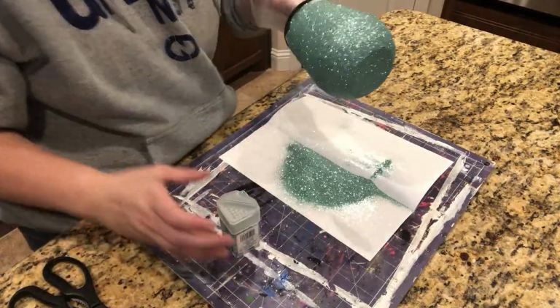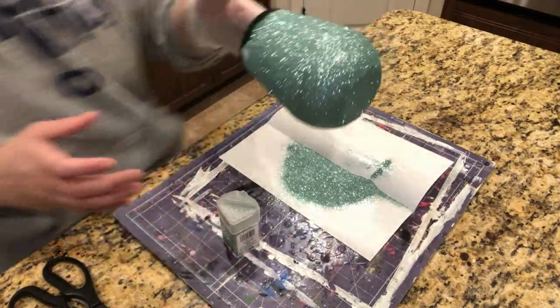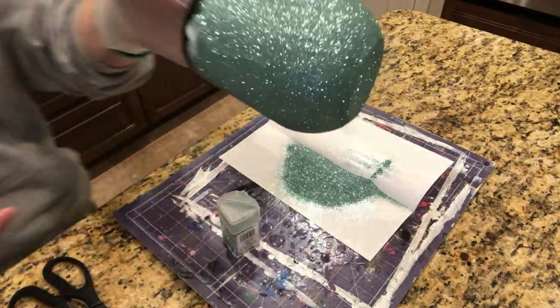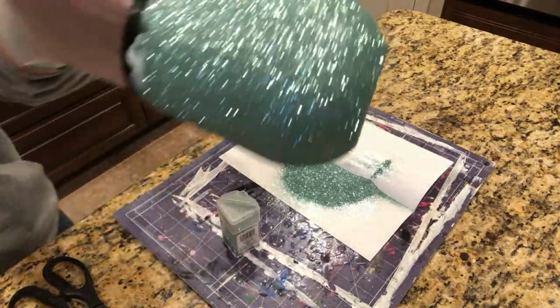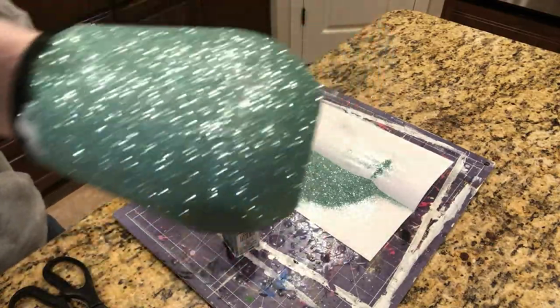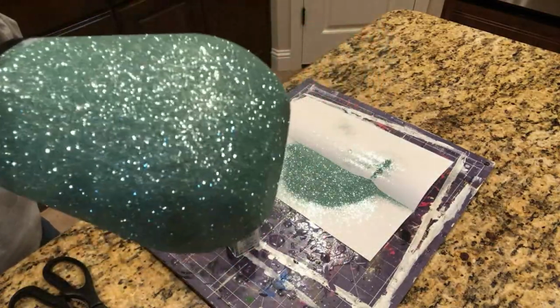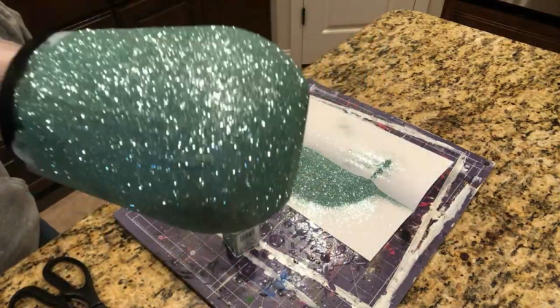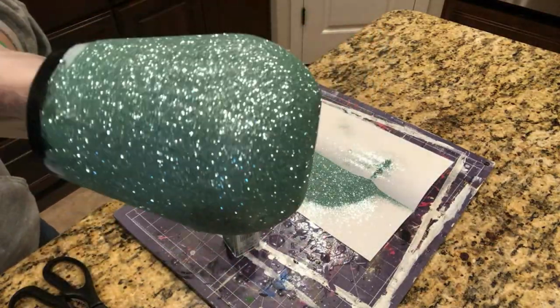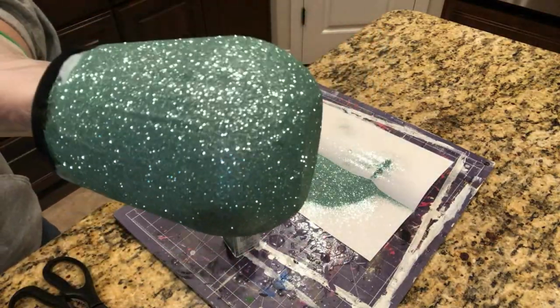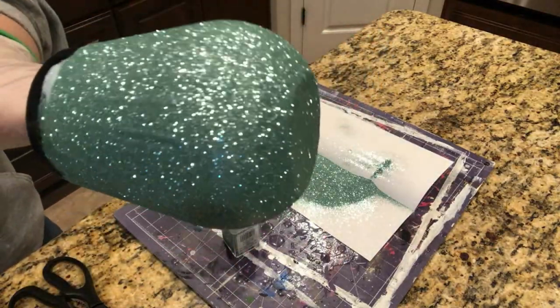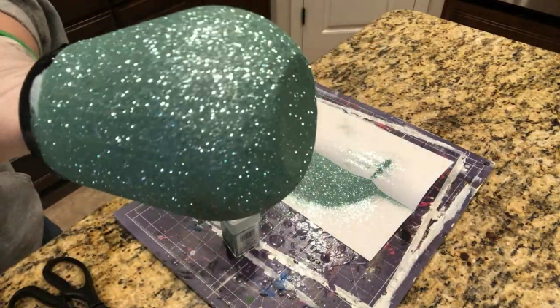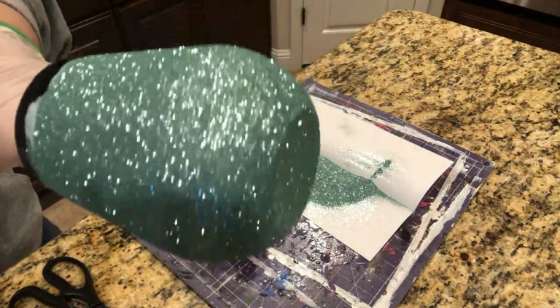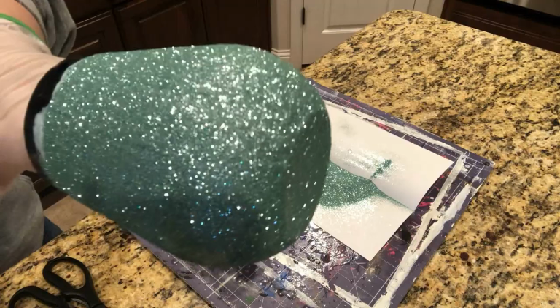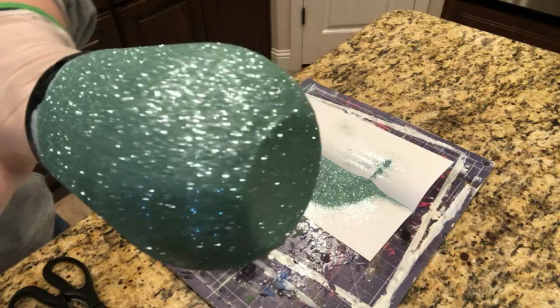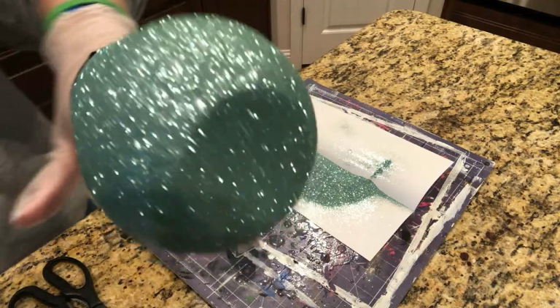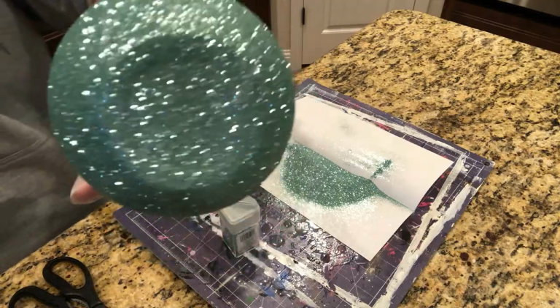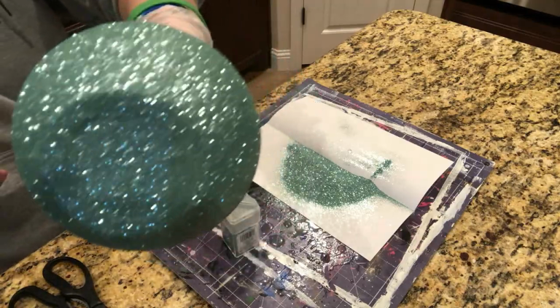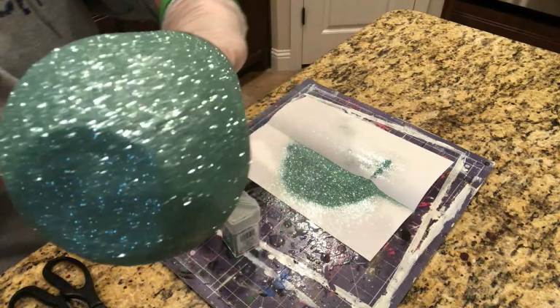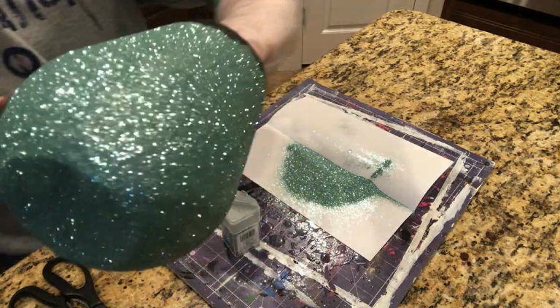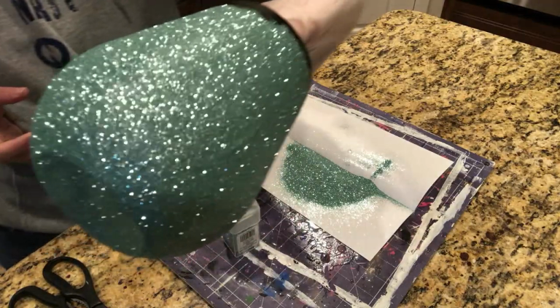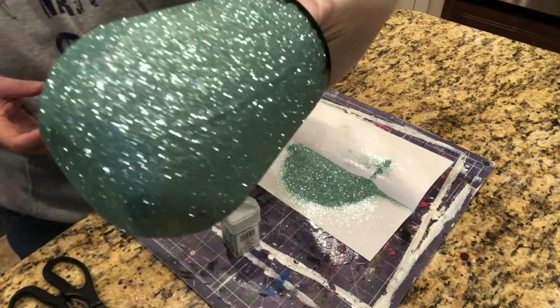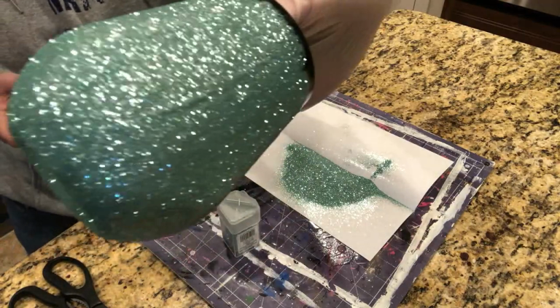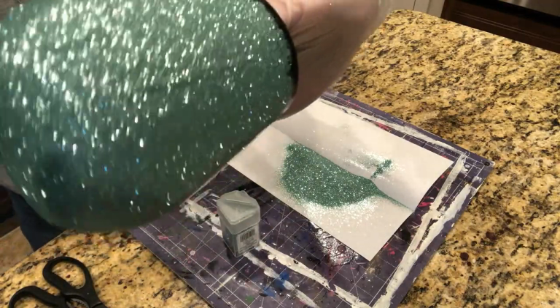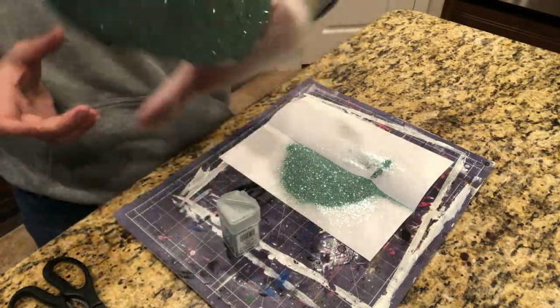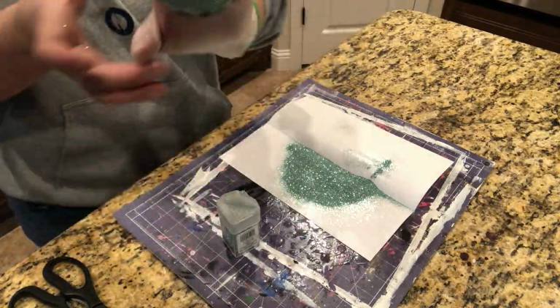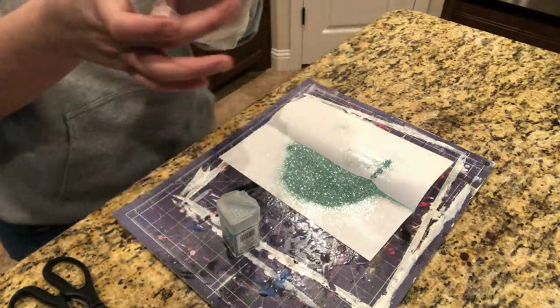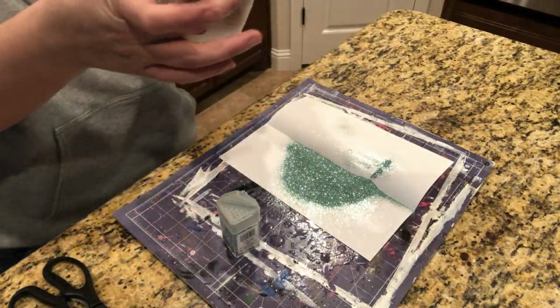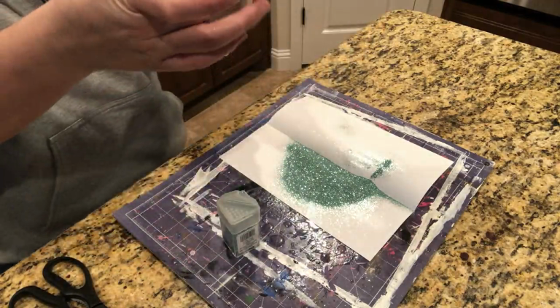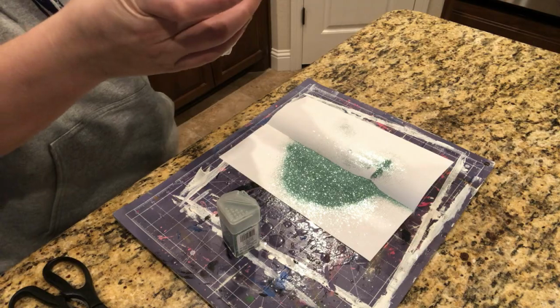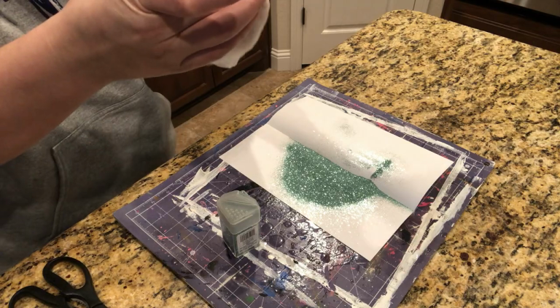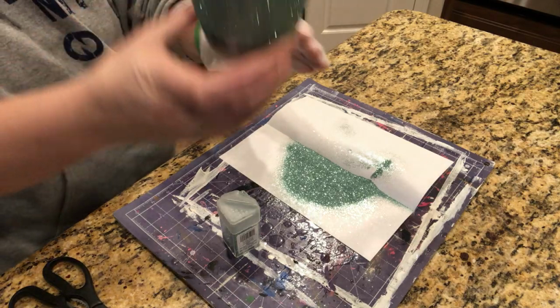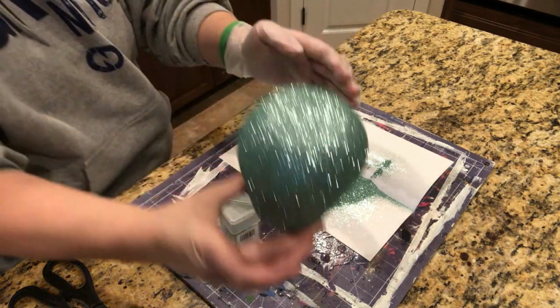So now we have that second coat of glitter on and again we're just going to let that dry. This is a really pretty mint color — I love it.